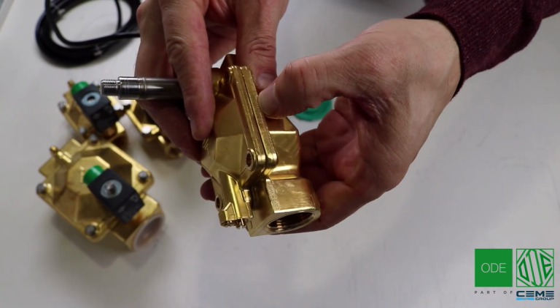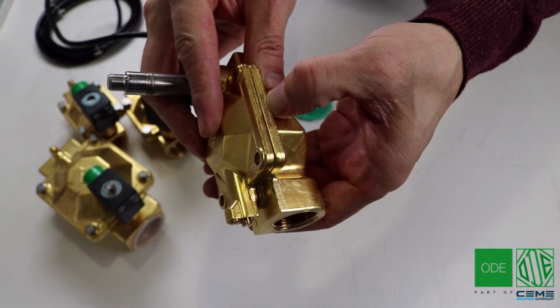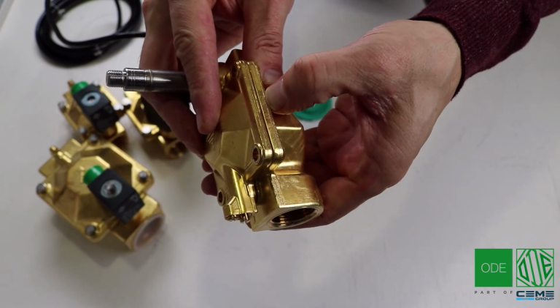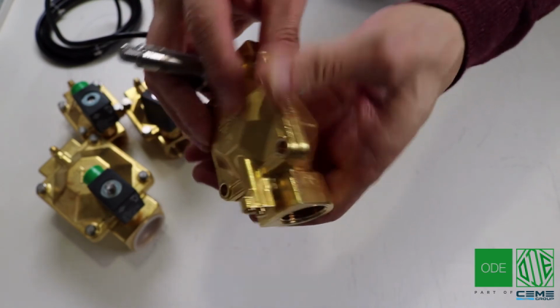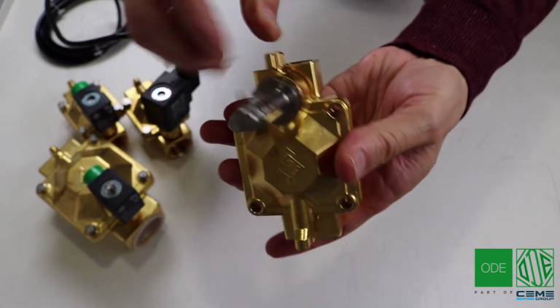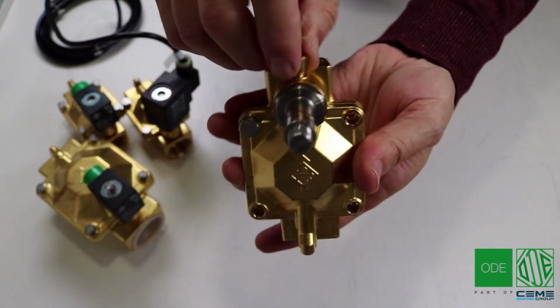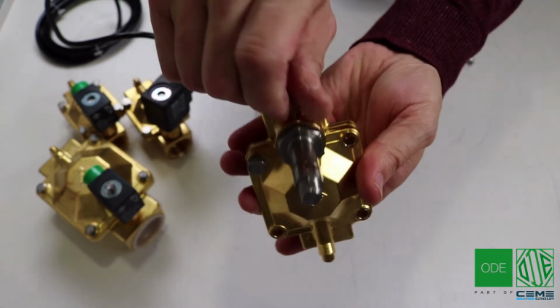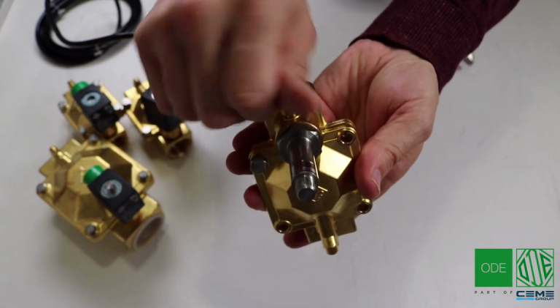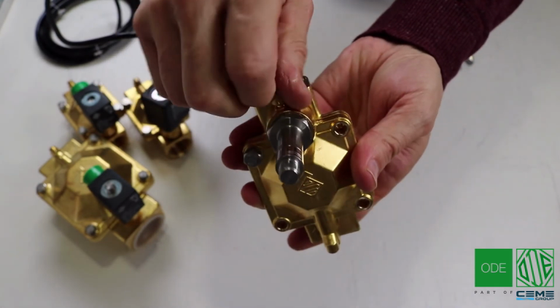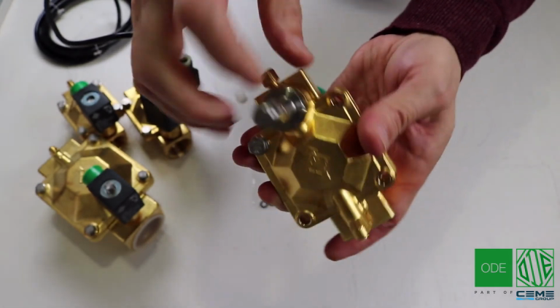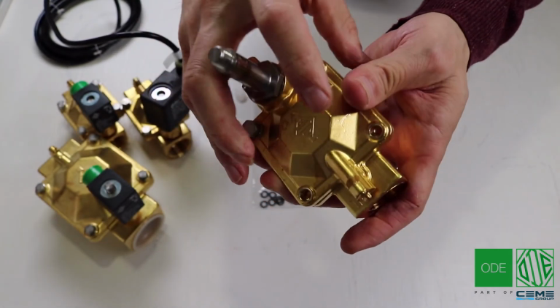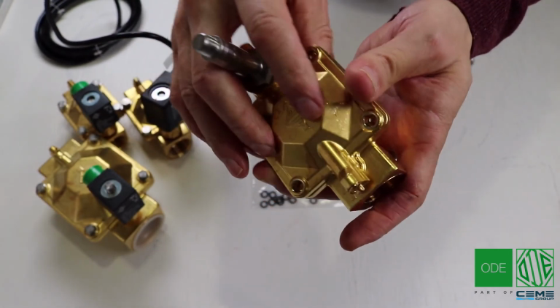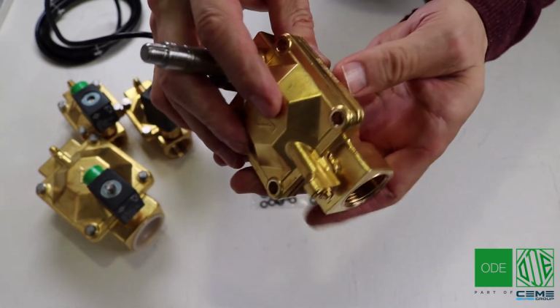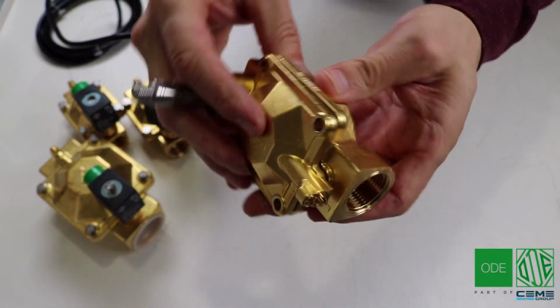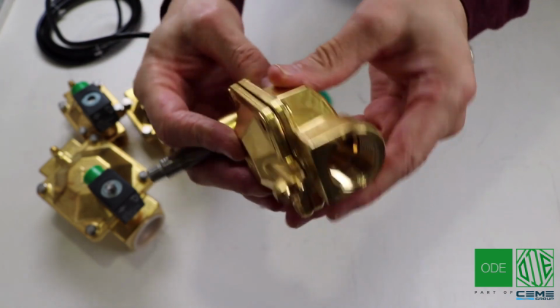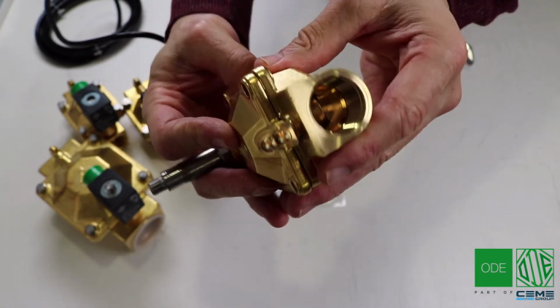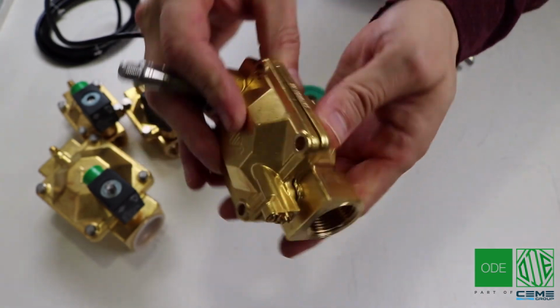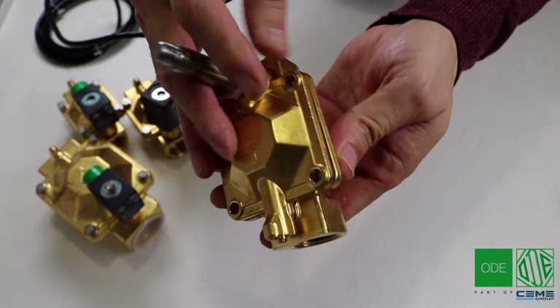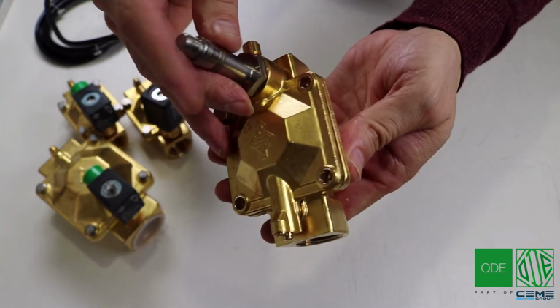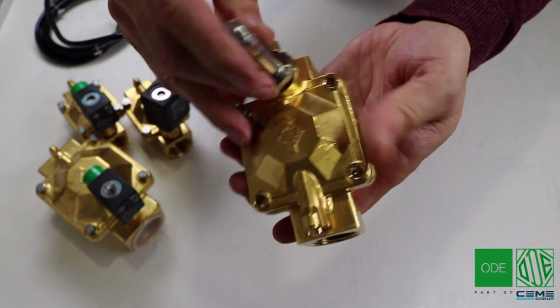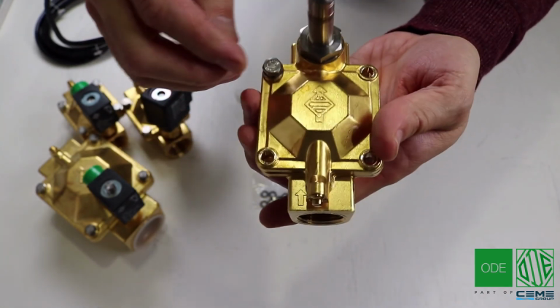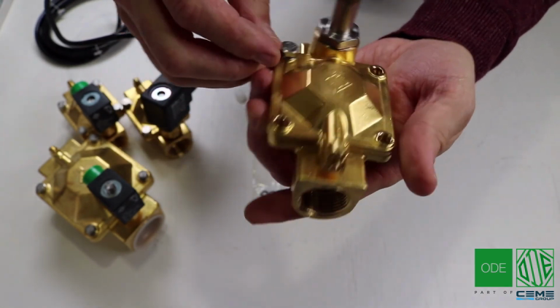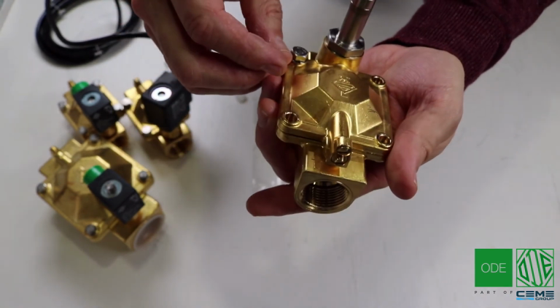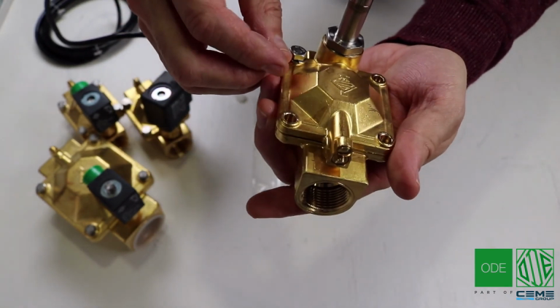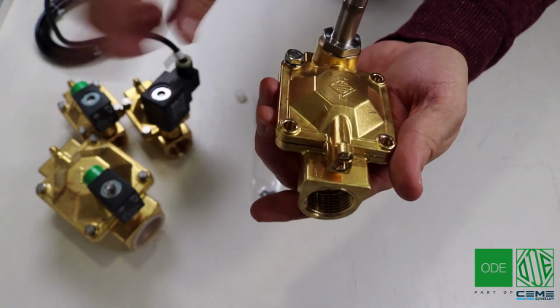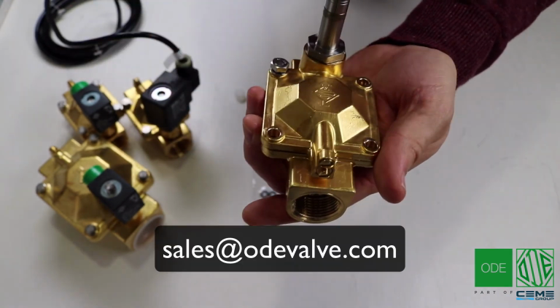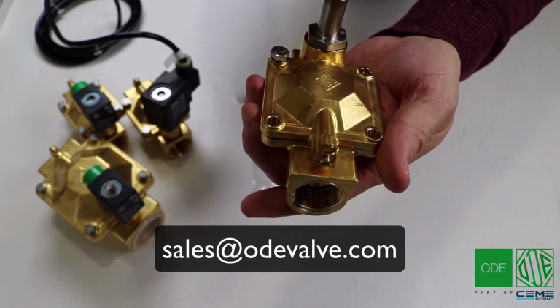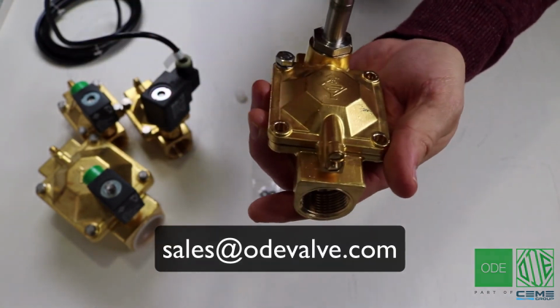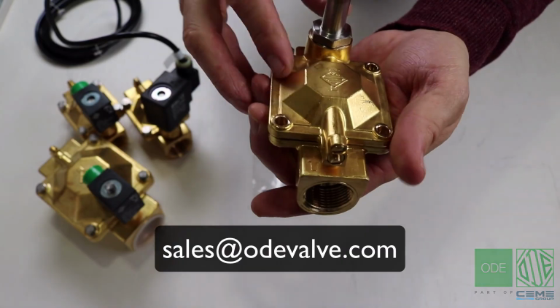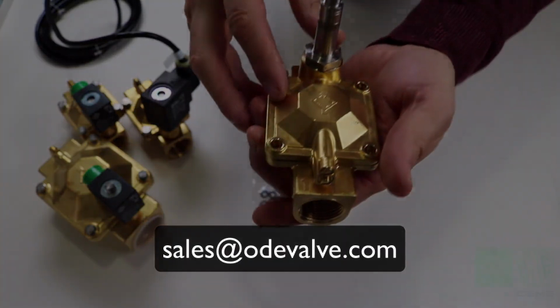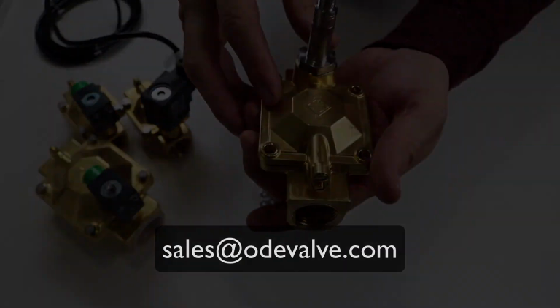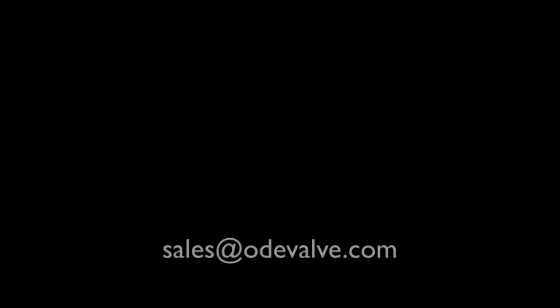In this video example we converted it from Viton to EPDM. Thanks so much for watching. If you have any questions please feel free to email us at sales@odevalve.com.